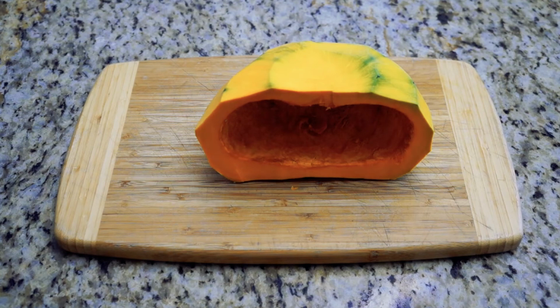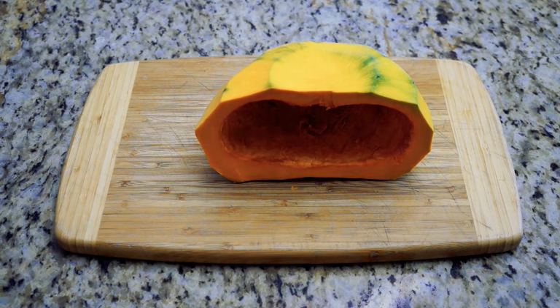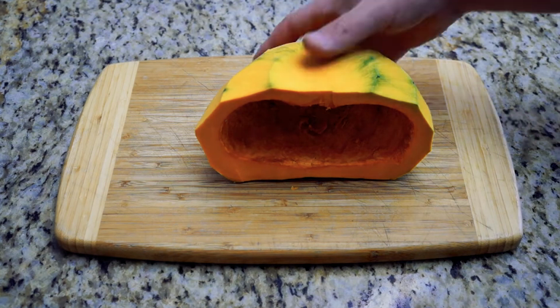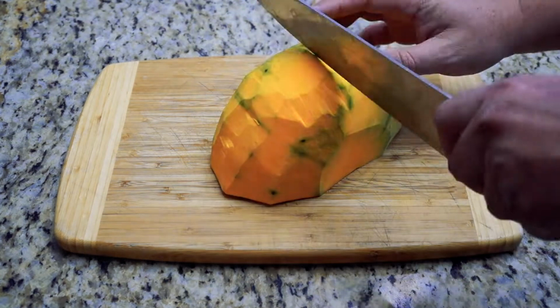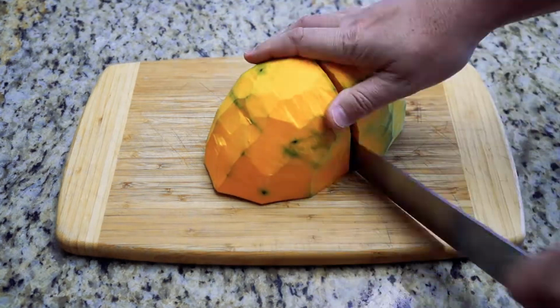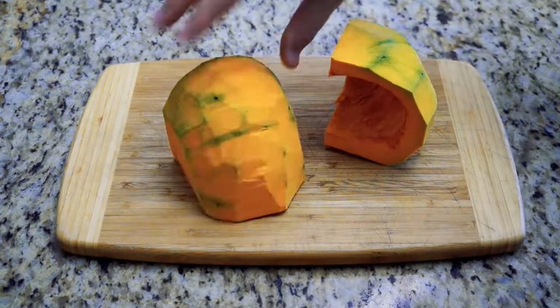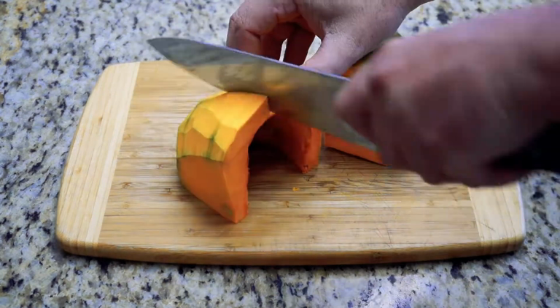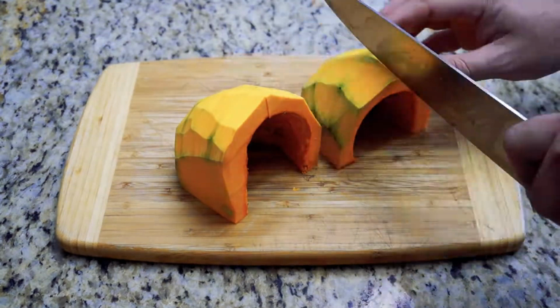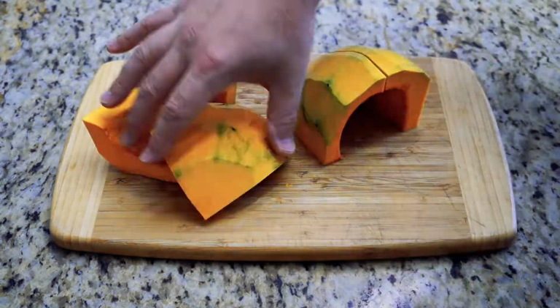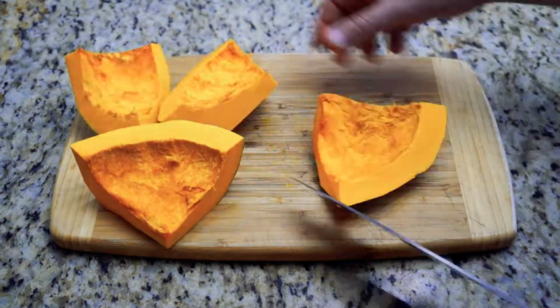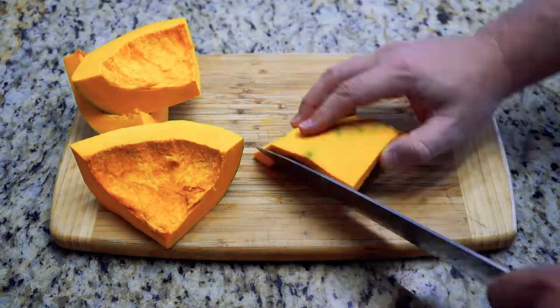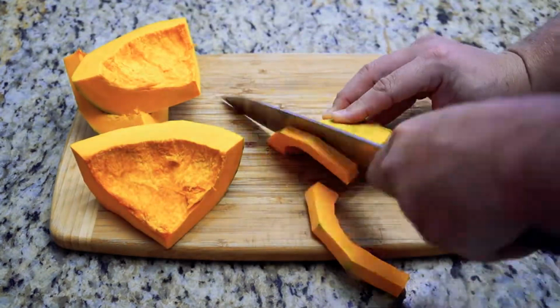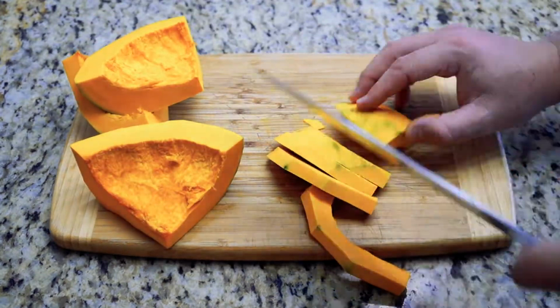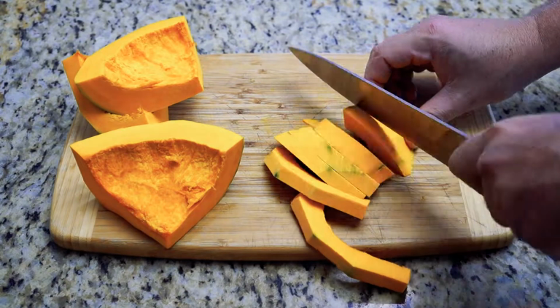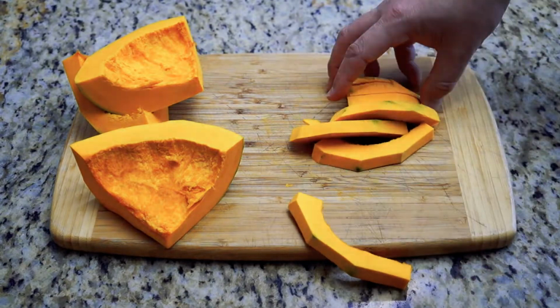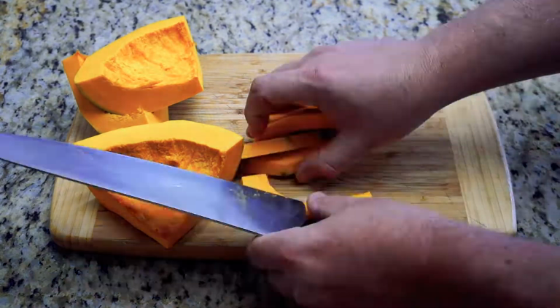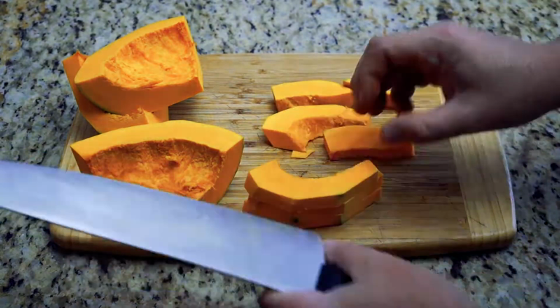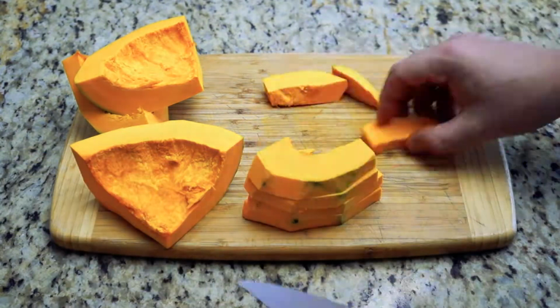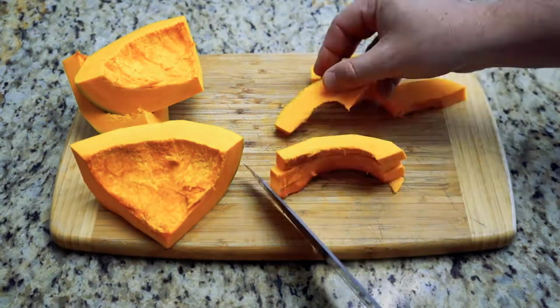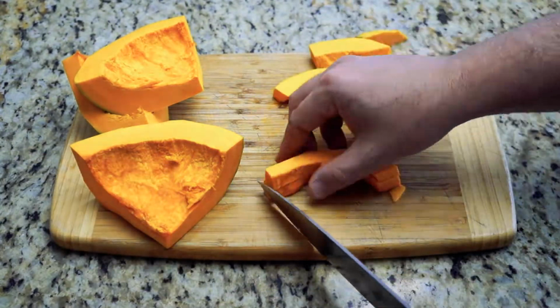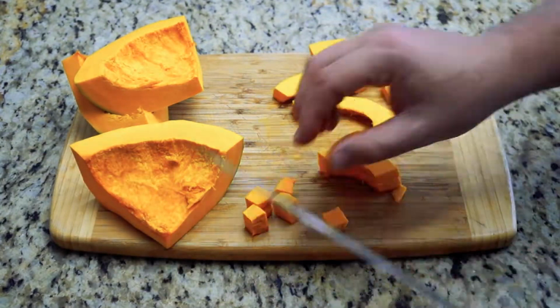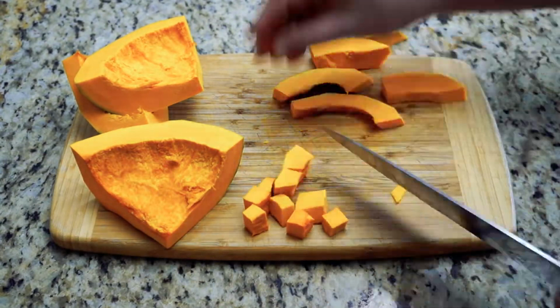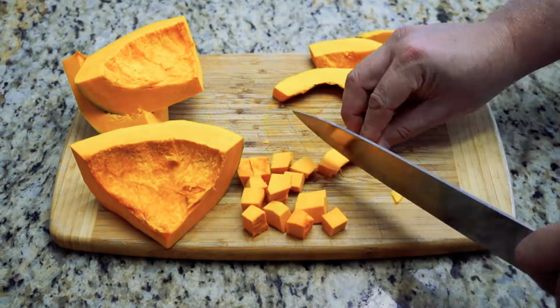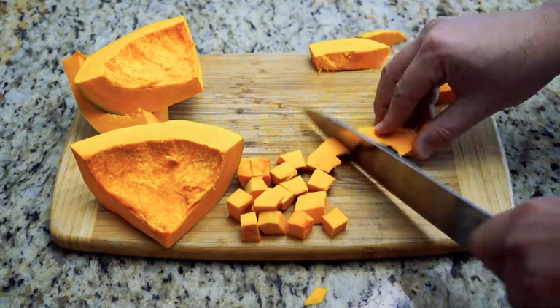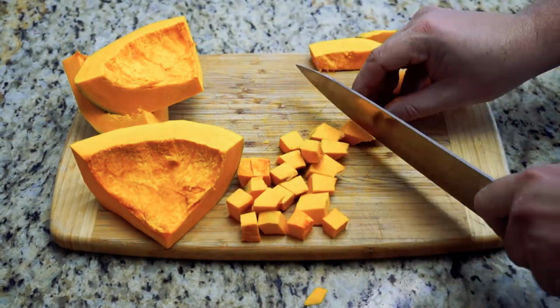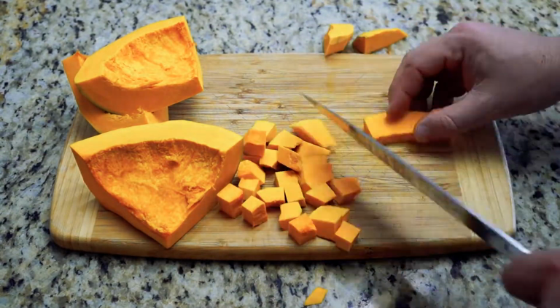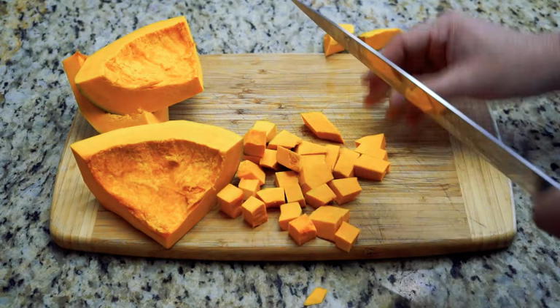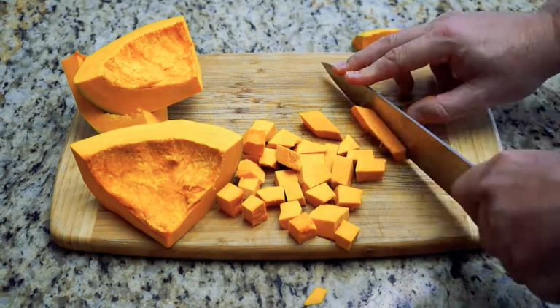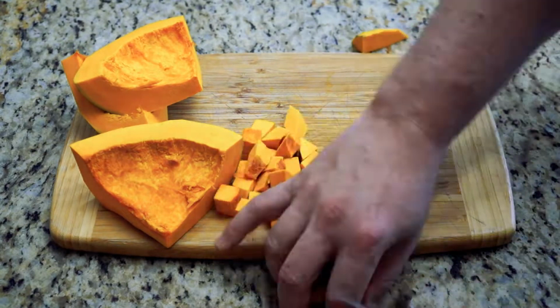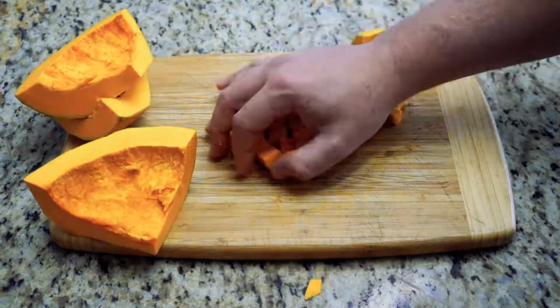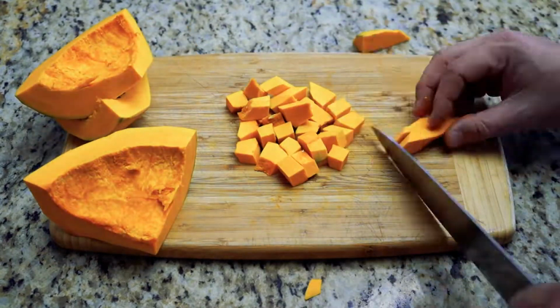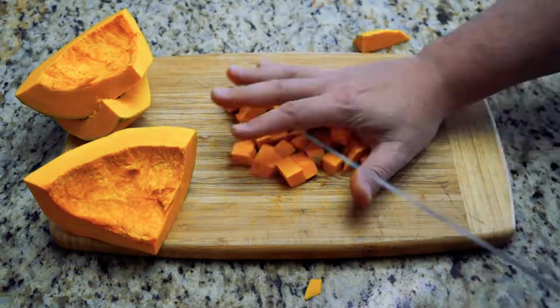Today on the do-it-yourself gourmet we've got a kabocha squash. We're slicing it into quarters, and then we're taking those quarters and slicing them into halves on the lateral. What that's going to do is give them a chance to cut into strips, which we then stack and turn into the rough cut dice.